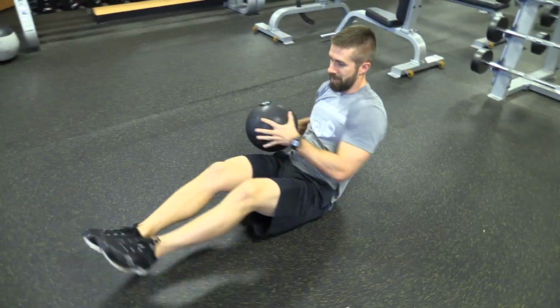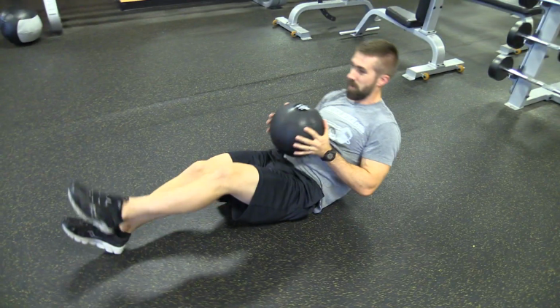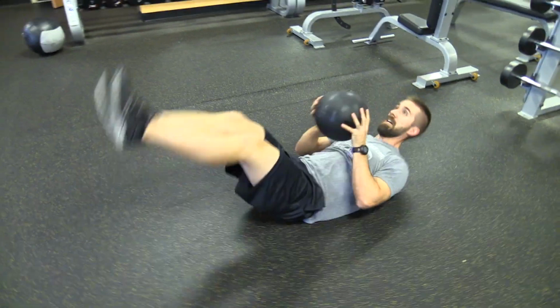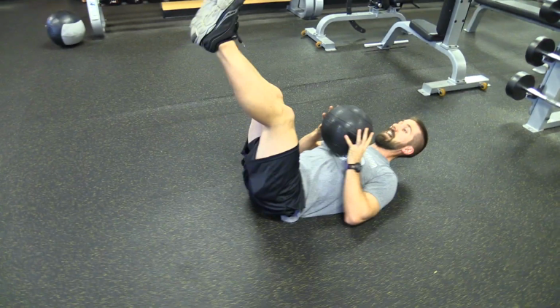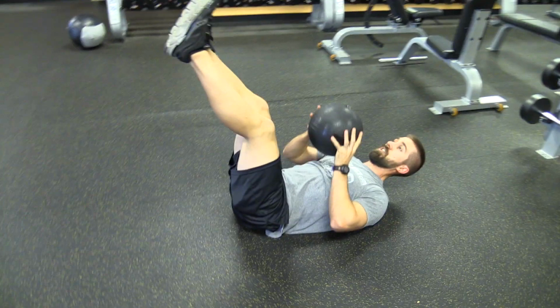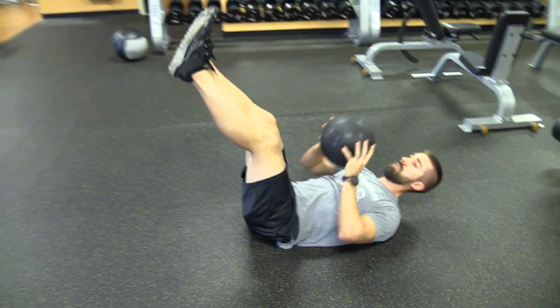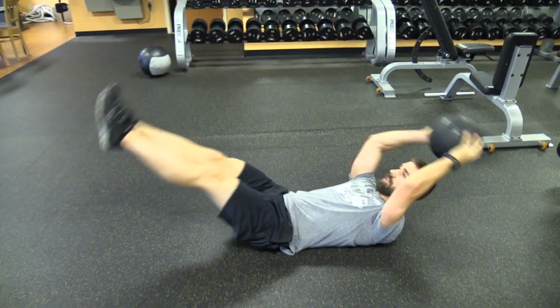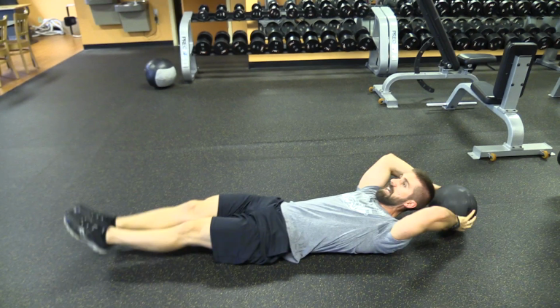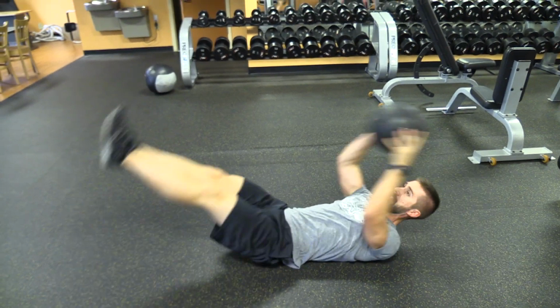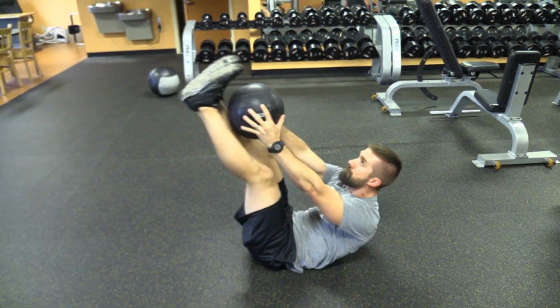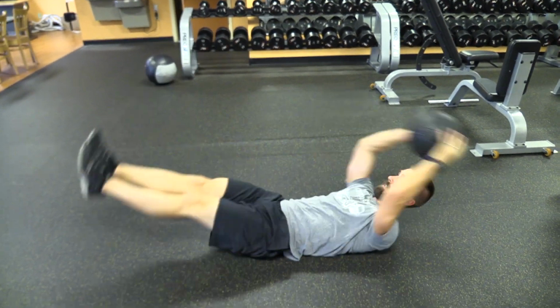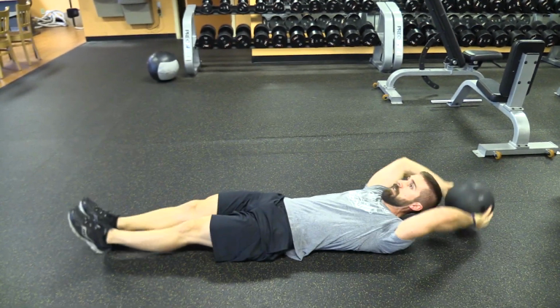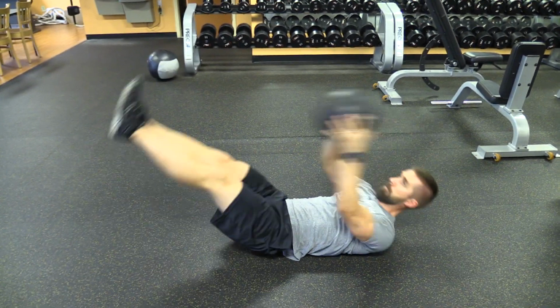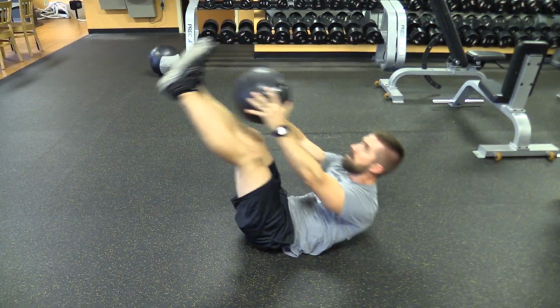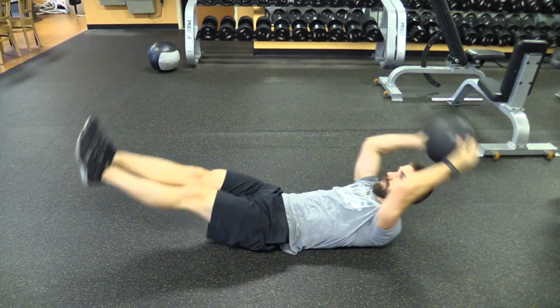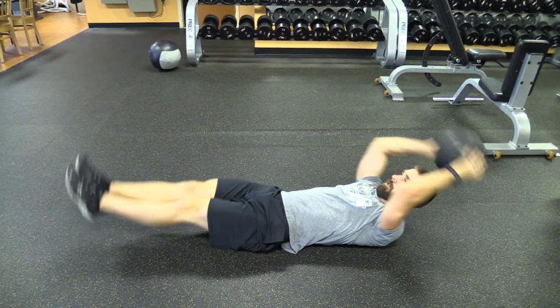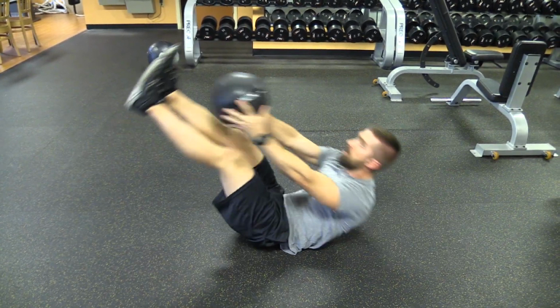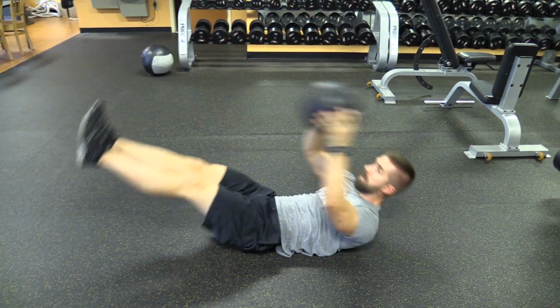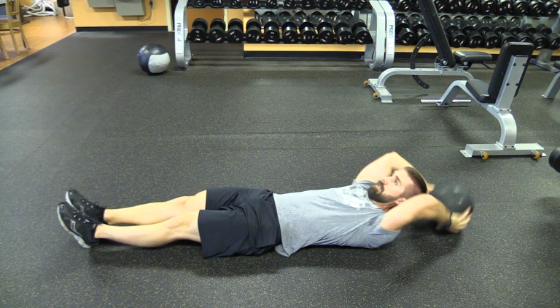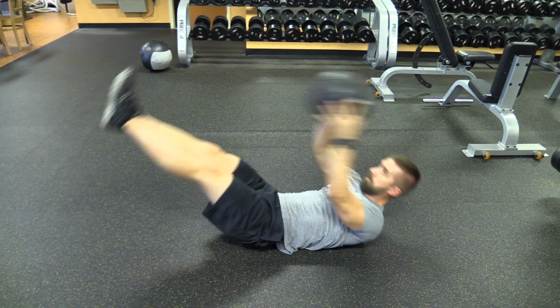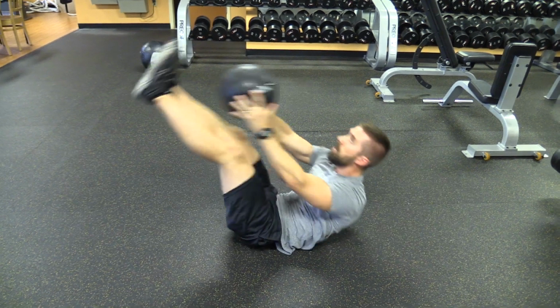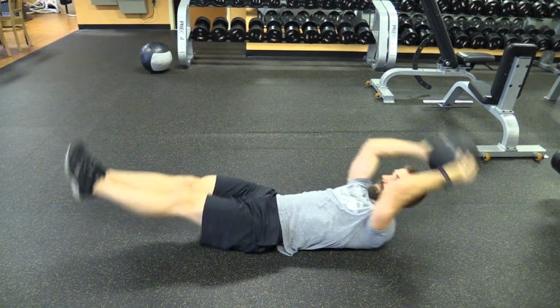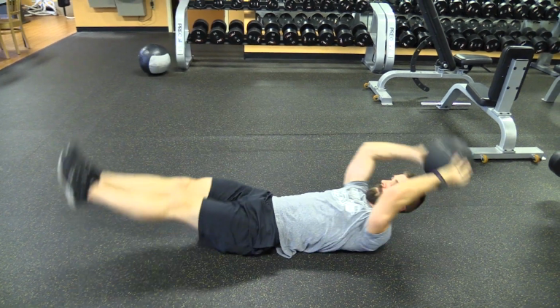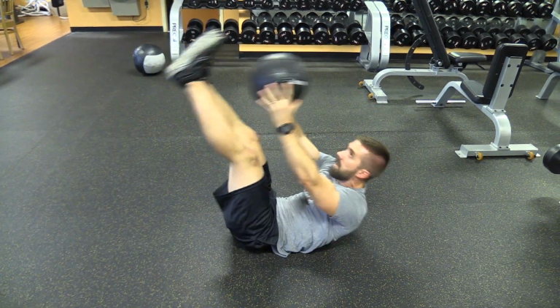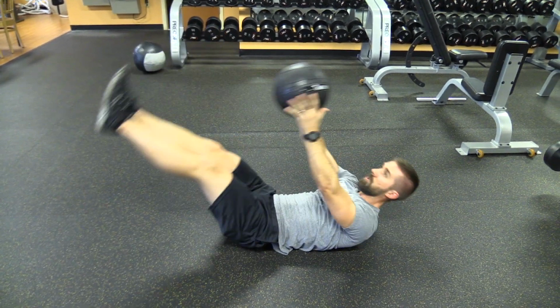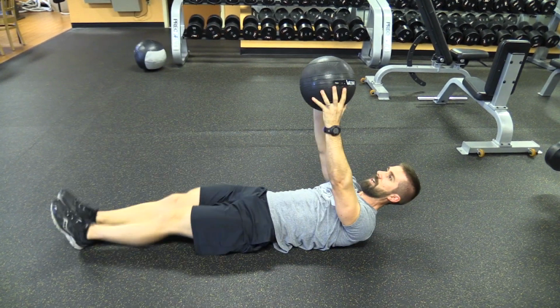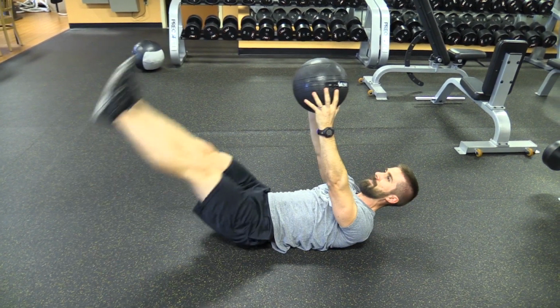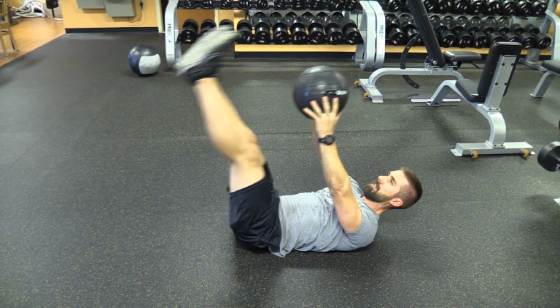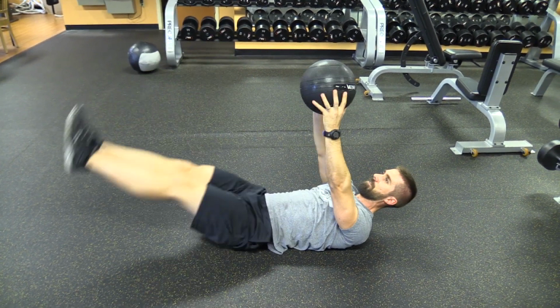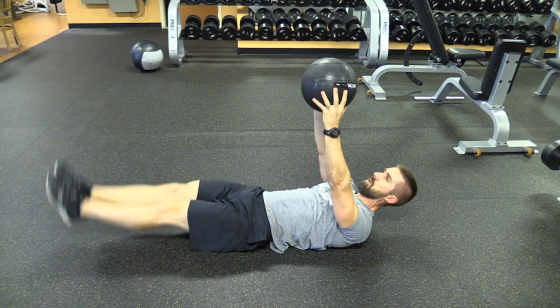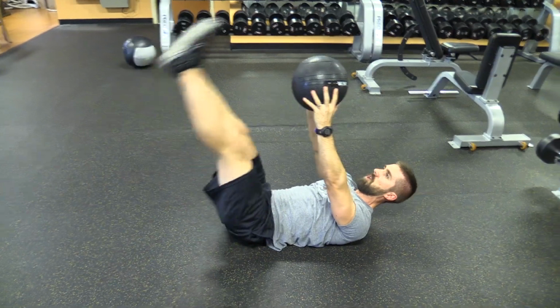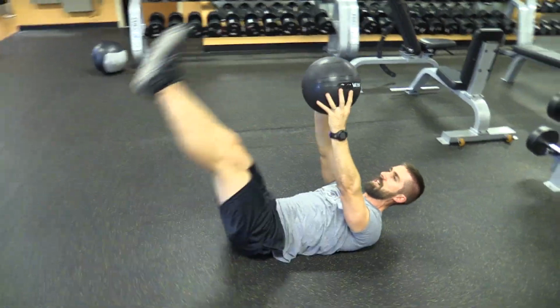Next one we're going another toe touch, but this time we're going to do a pike, going into a straight leg lift, five reps, holding the ball over the chest.